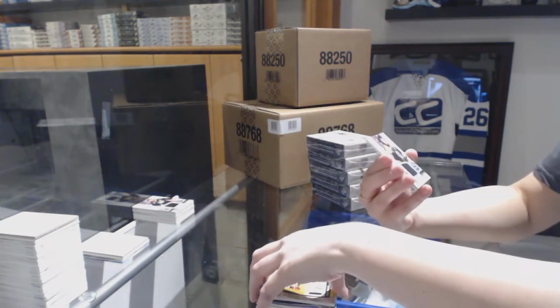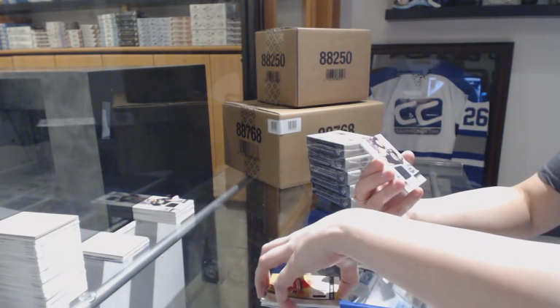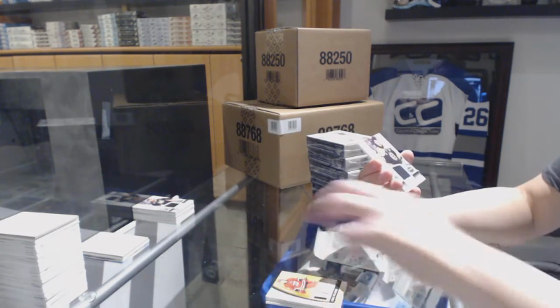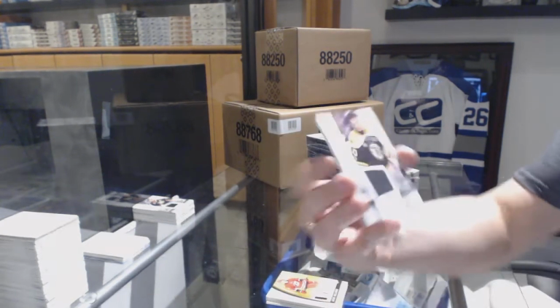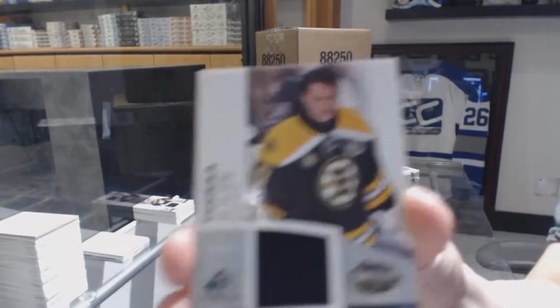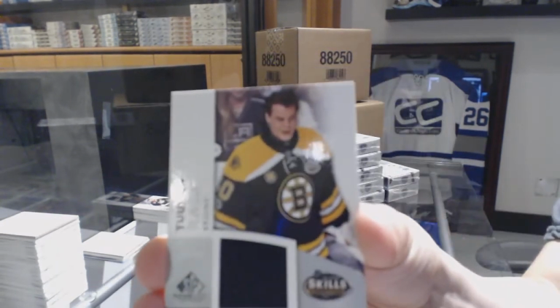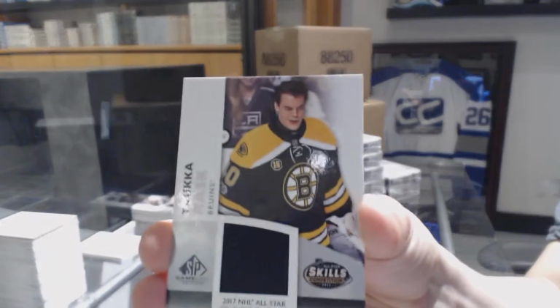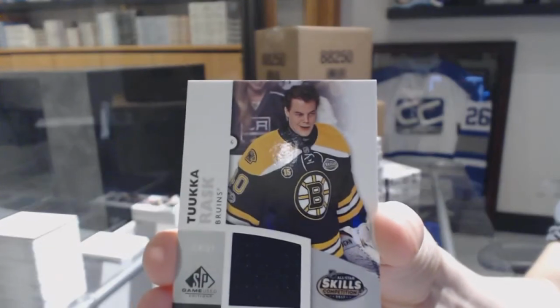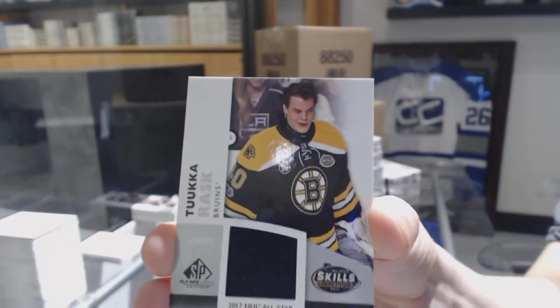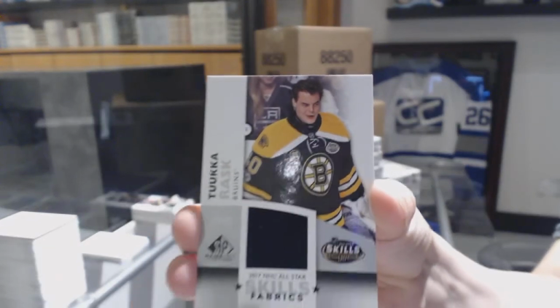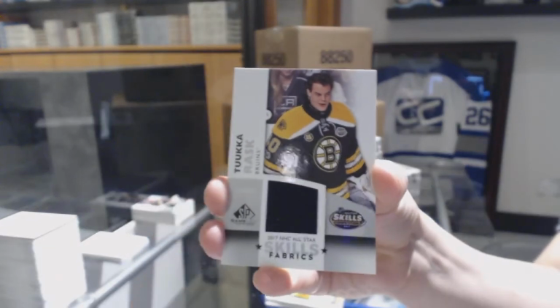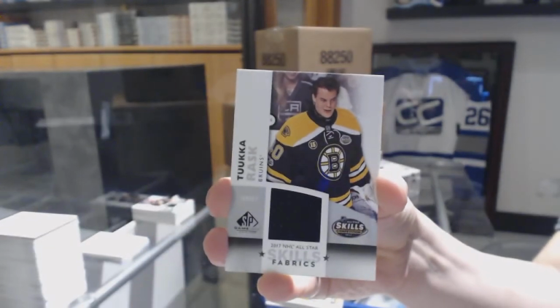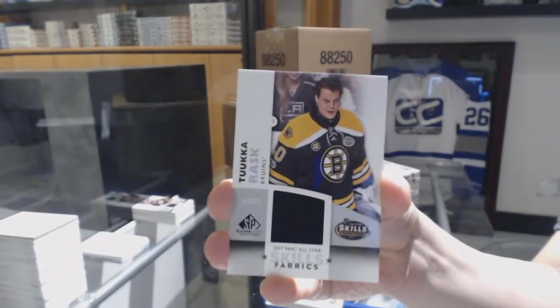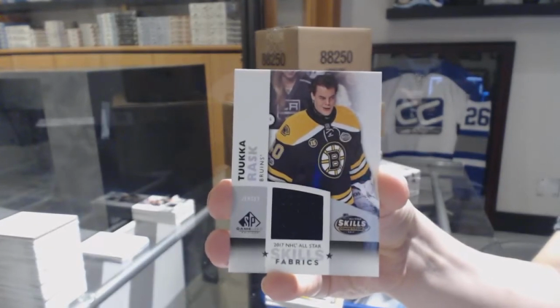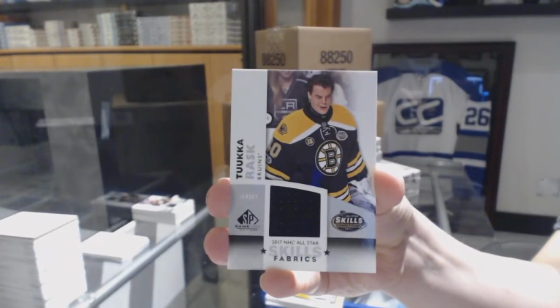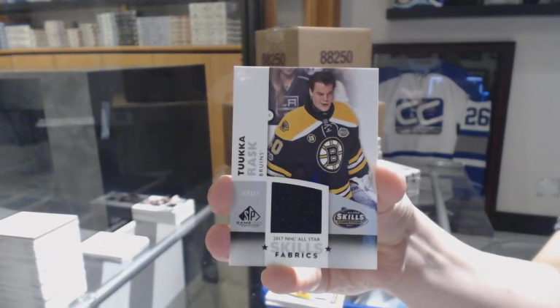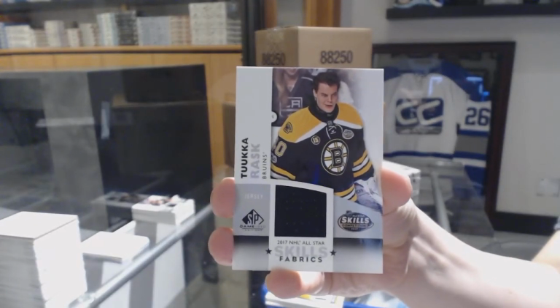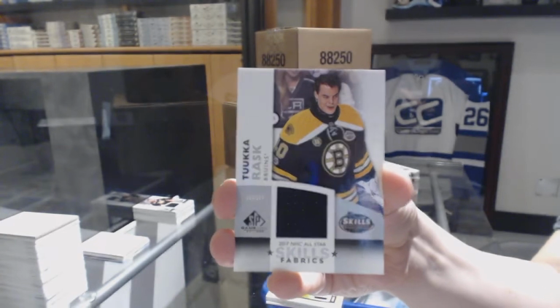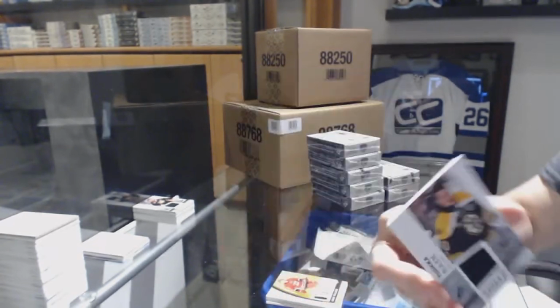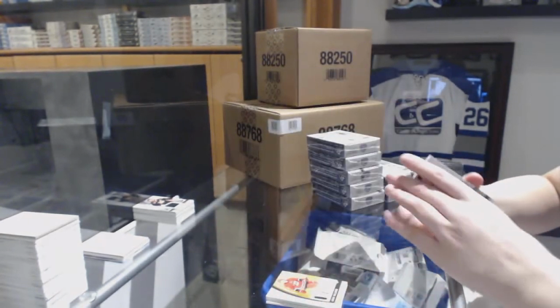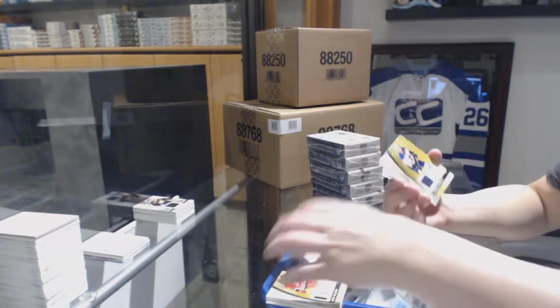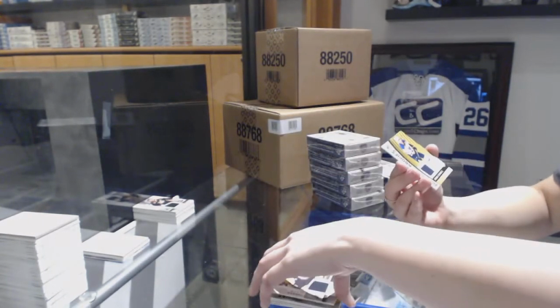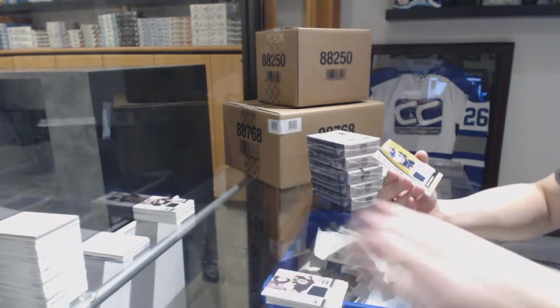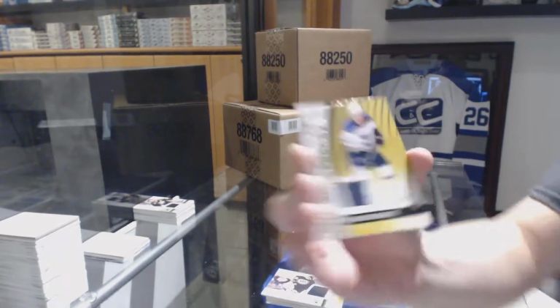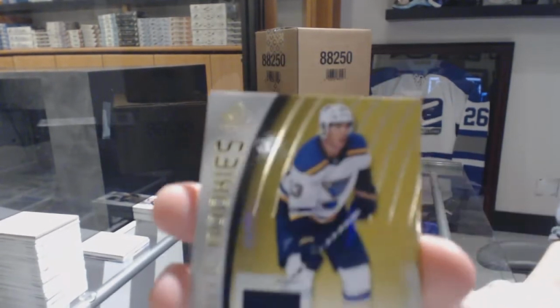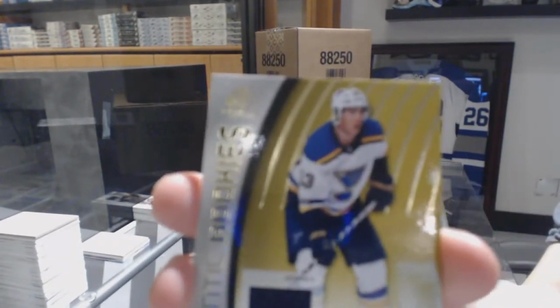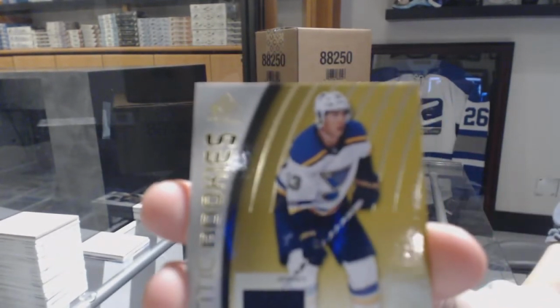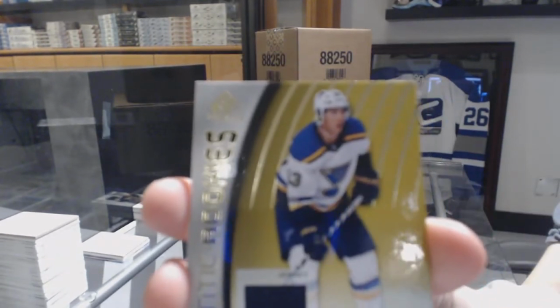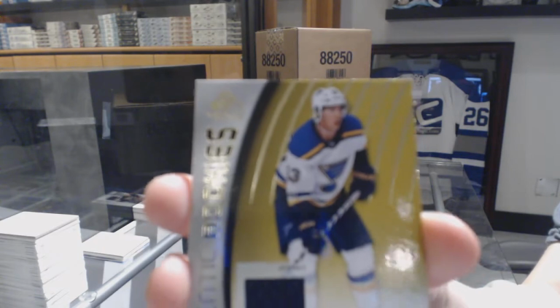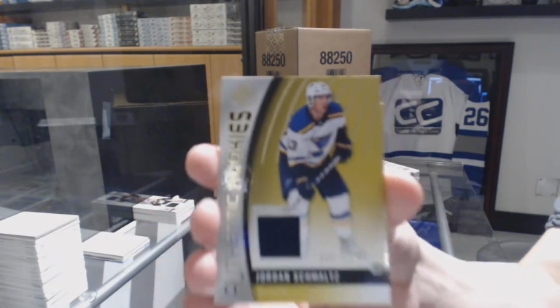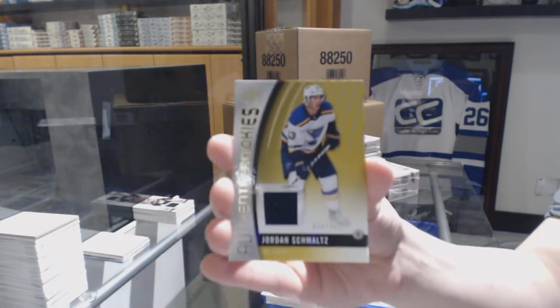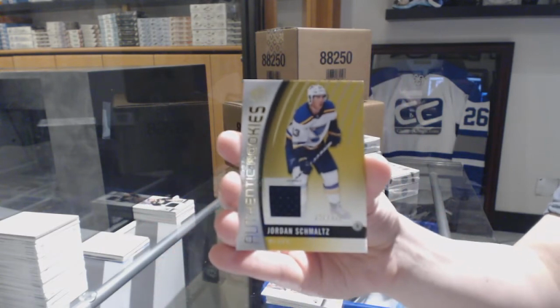All-Star Skills Fabrics jersey for the Boston Bruins, Tuukka Rask. And Authentic Rookies jersey number to 399 for the St. Louis Blues, Jordan Schmaltz.